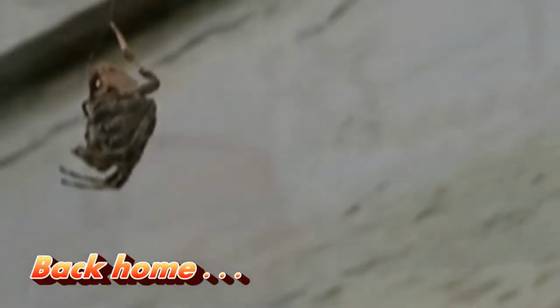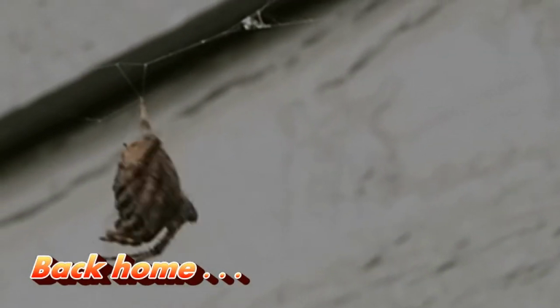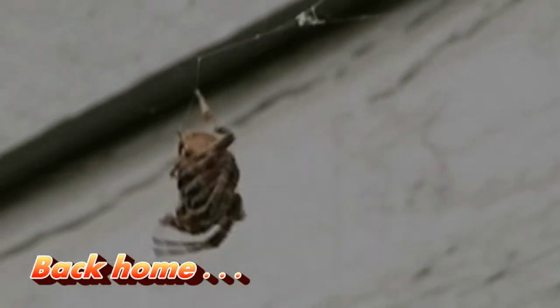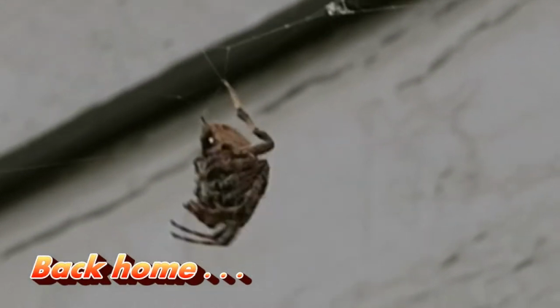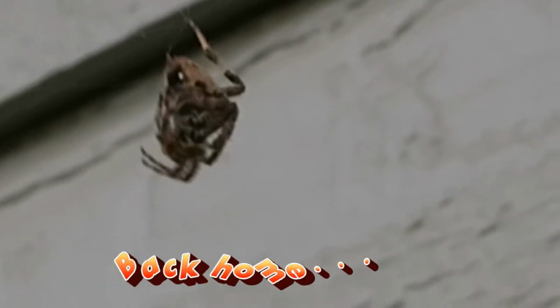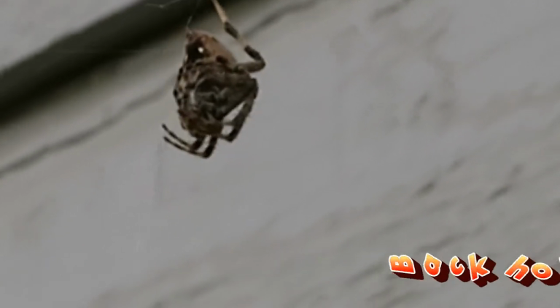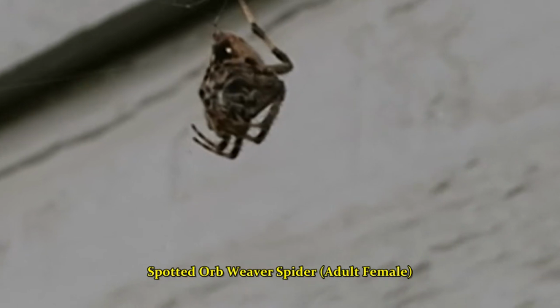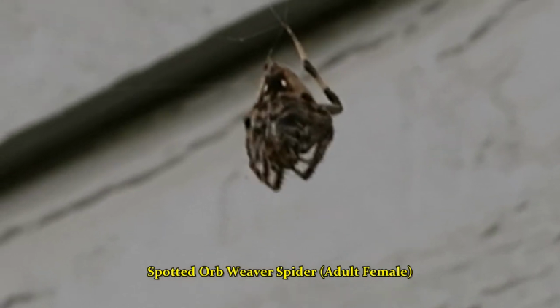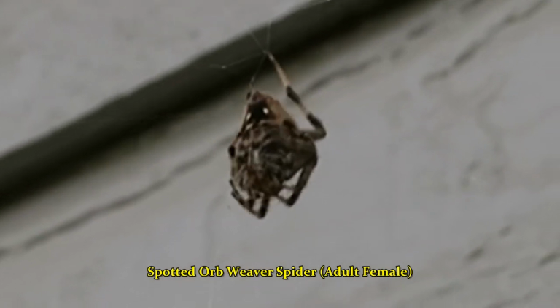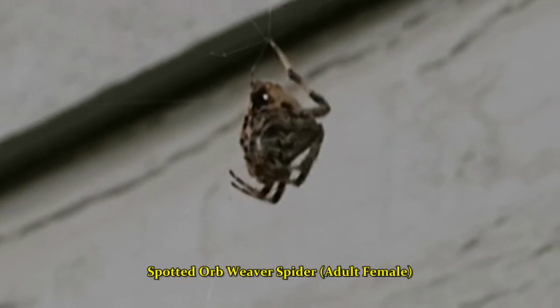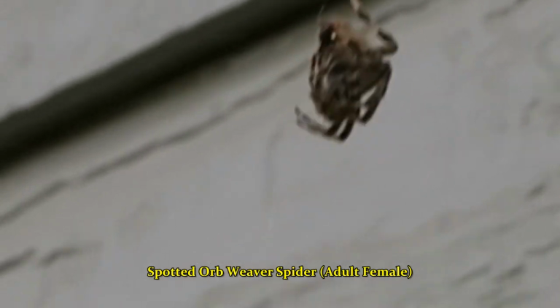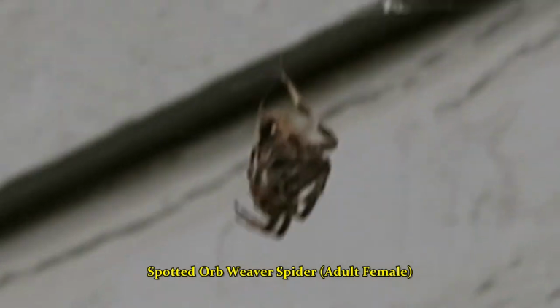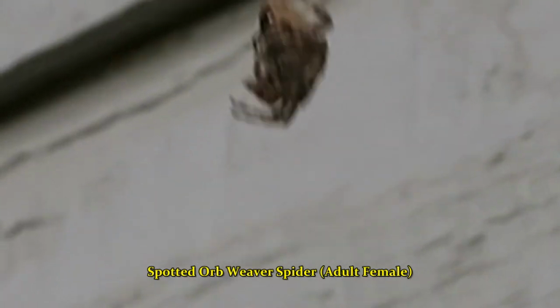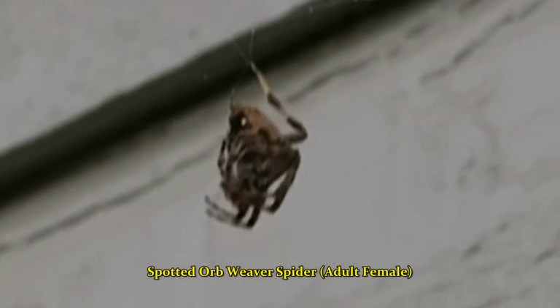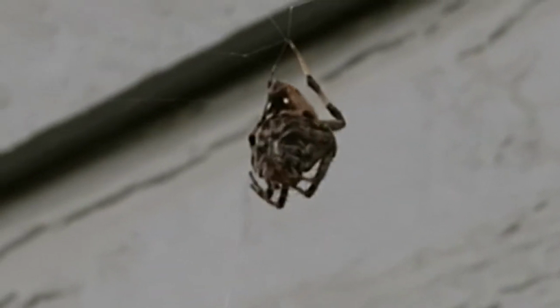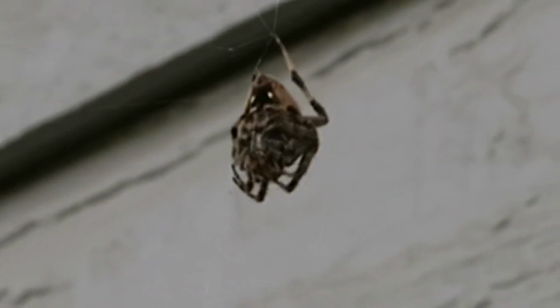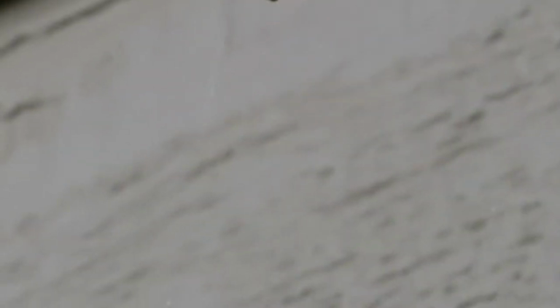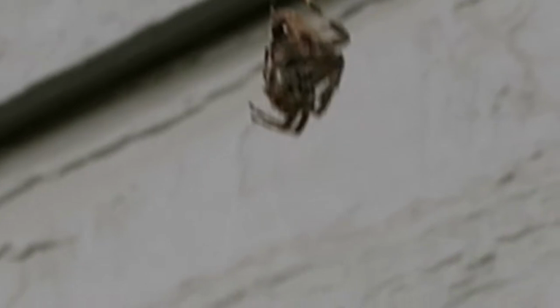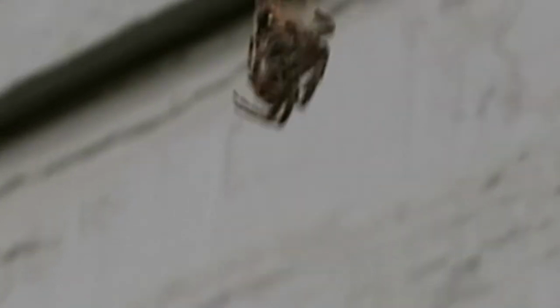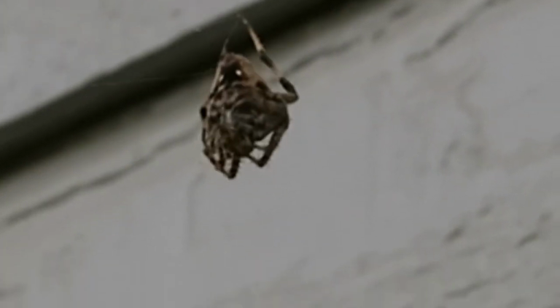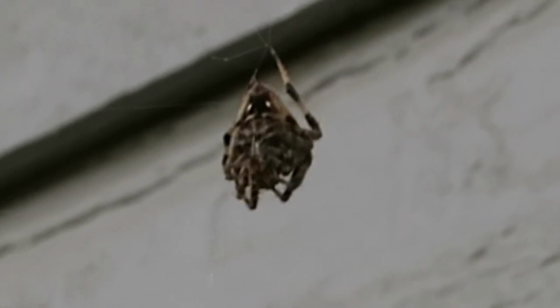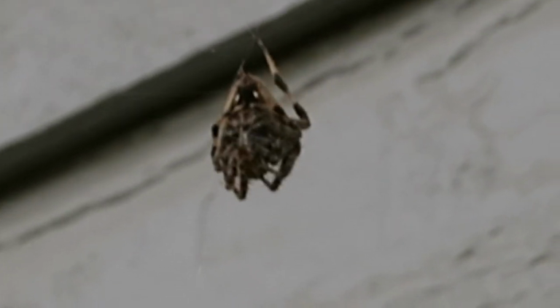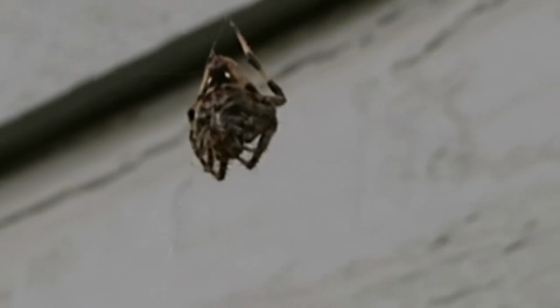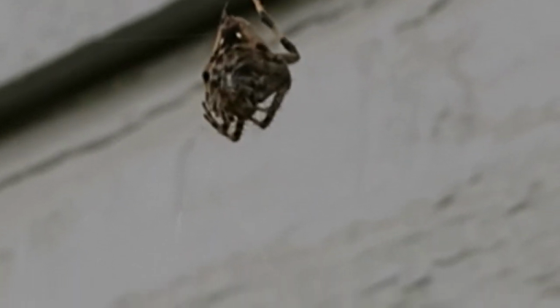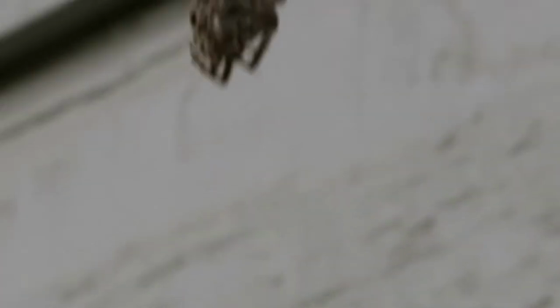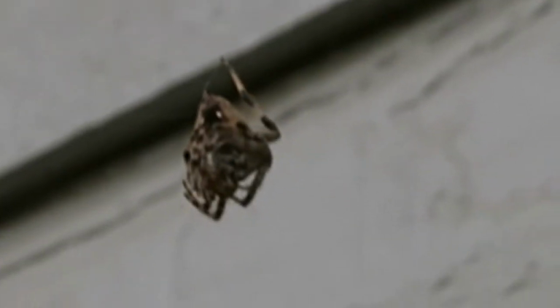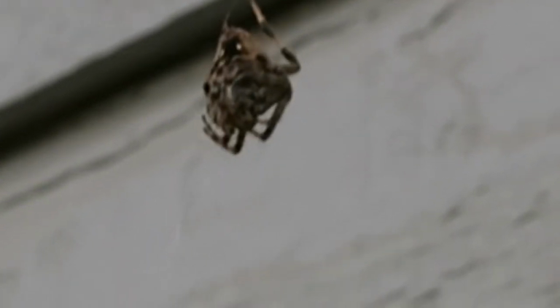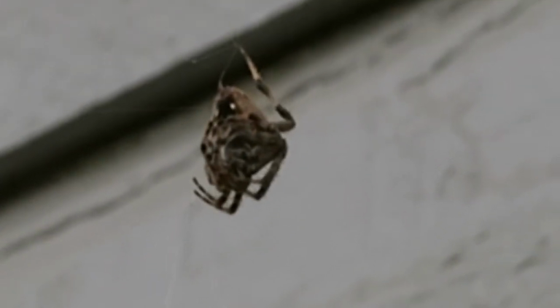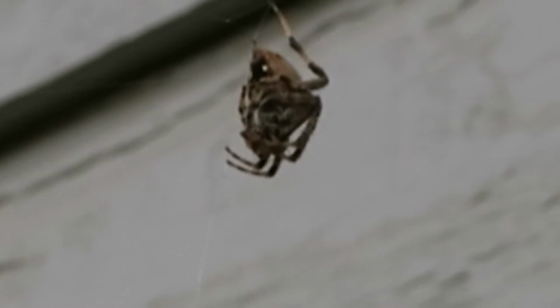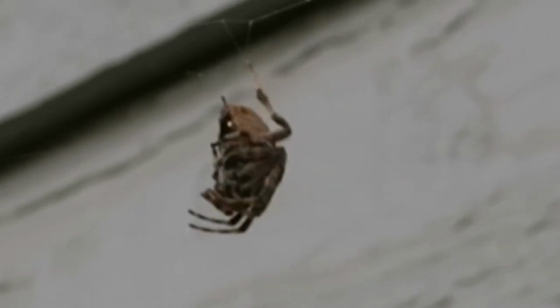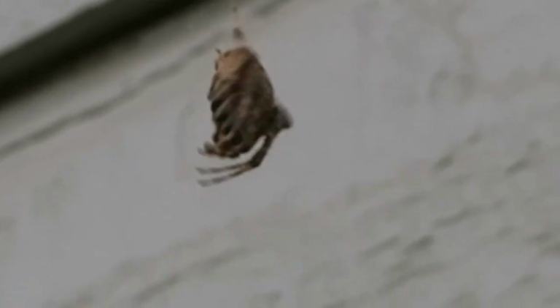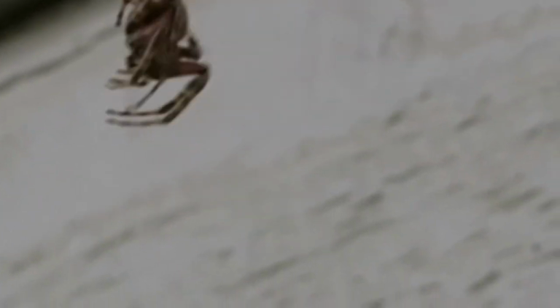So I have one of these in my yard. It's really cool looking. Every time I come by, he kind of curls up into this defensive position. It's really hard to keep steady when you're zoomed in this close.